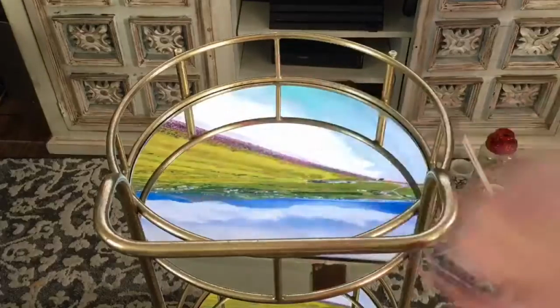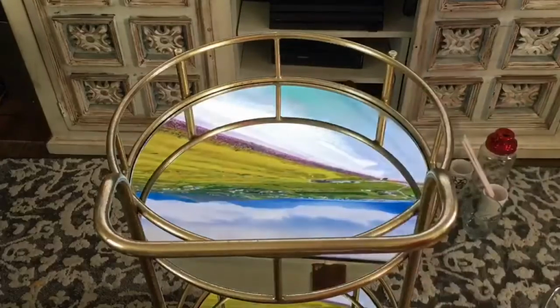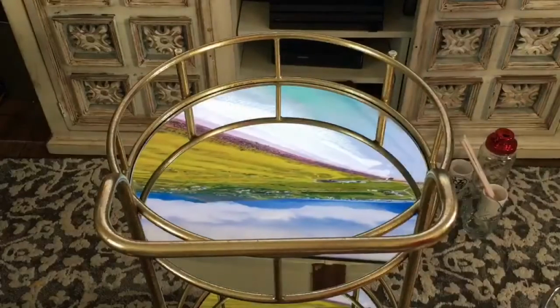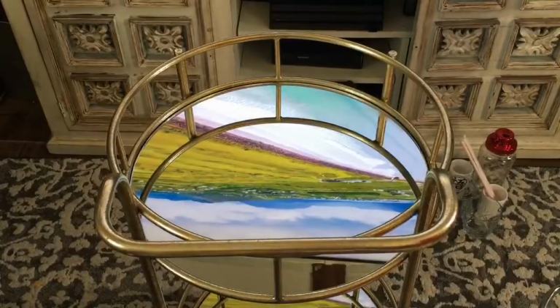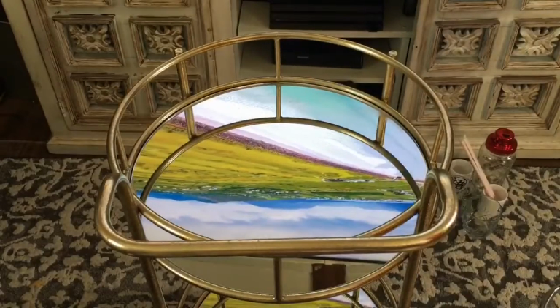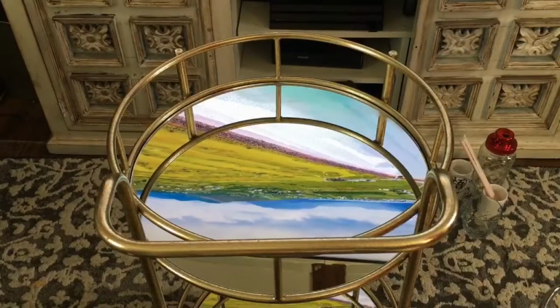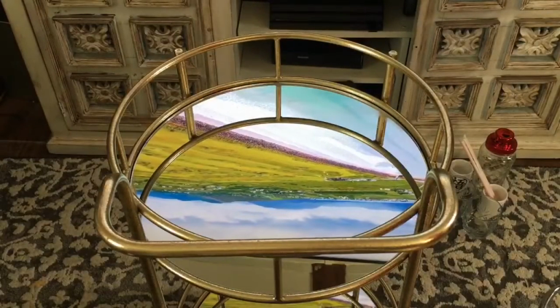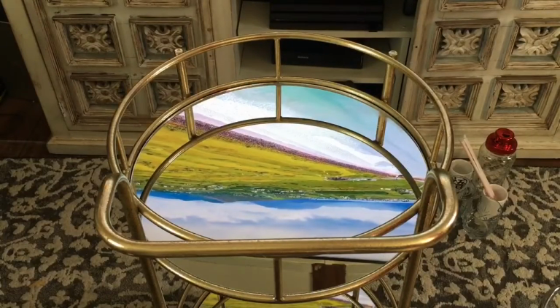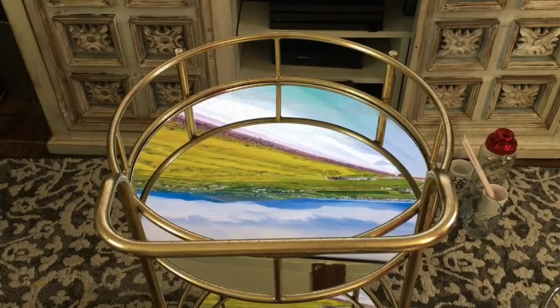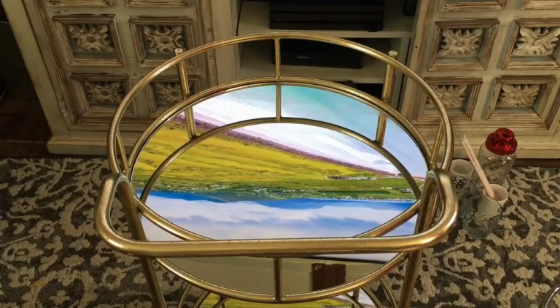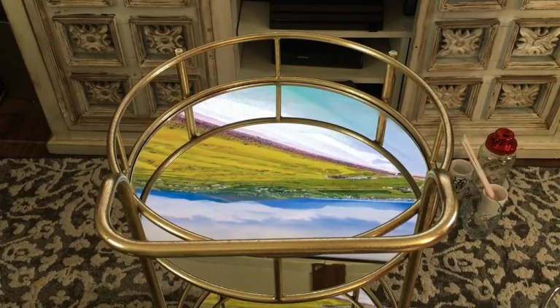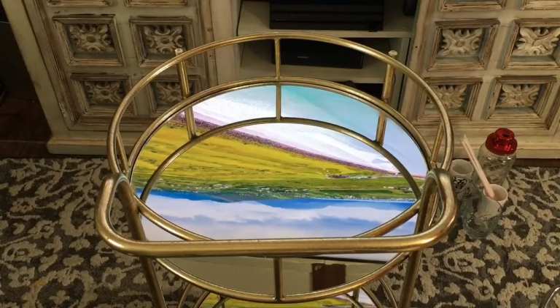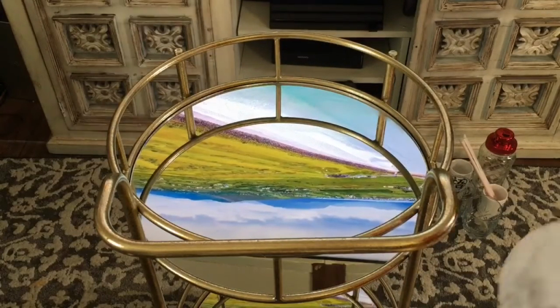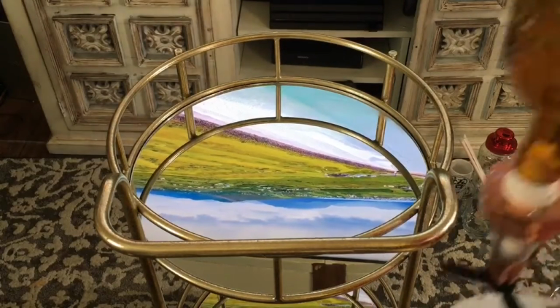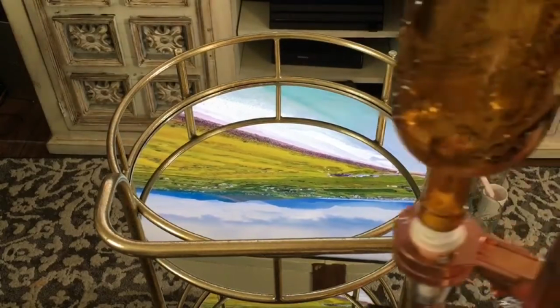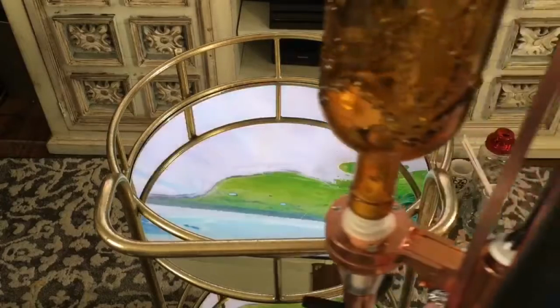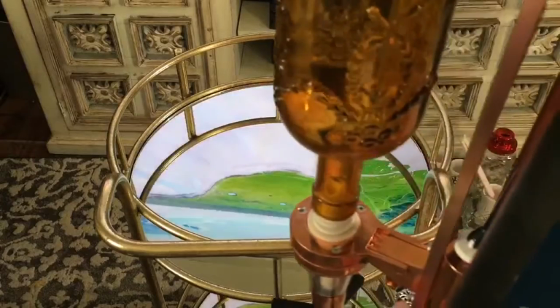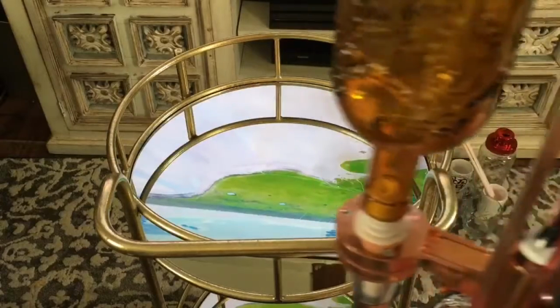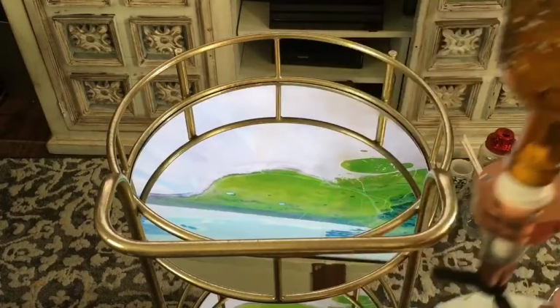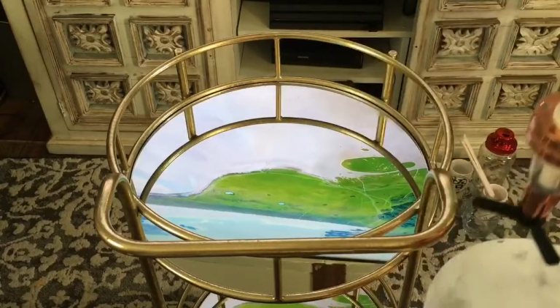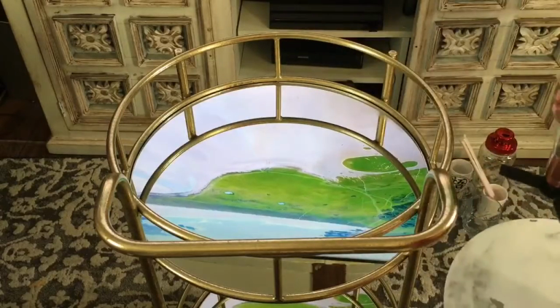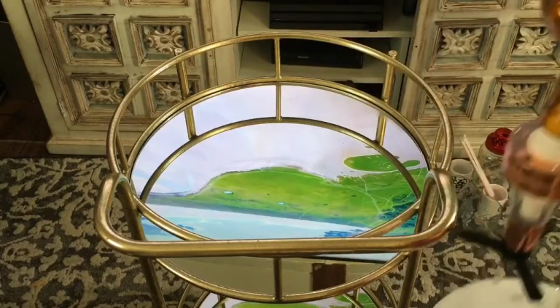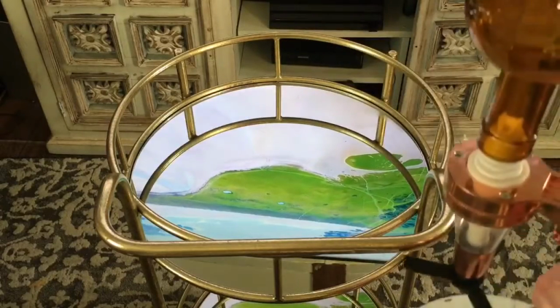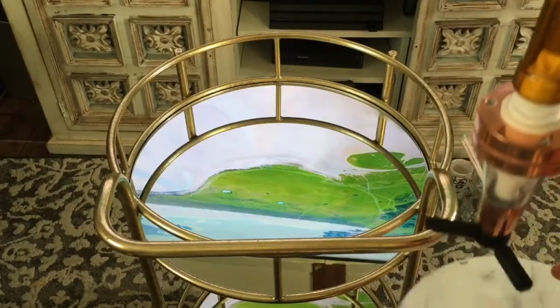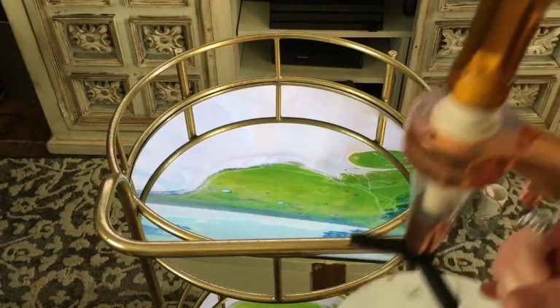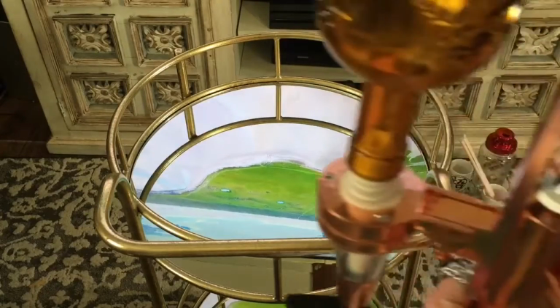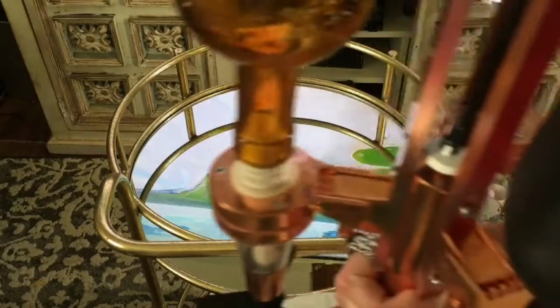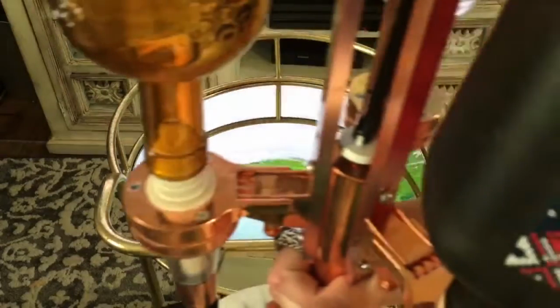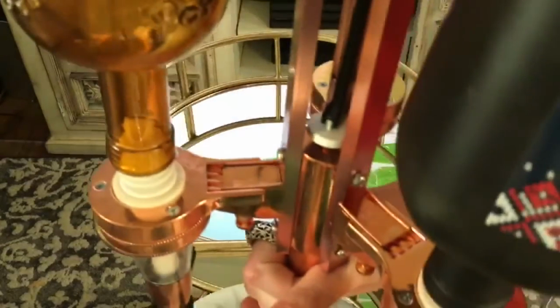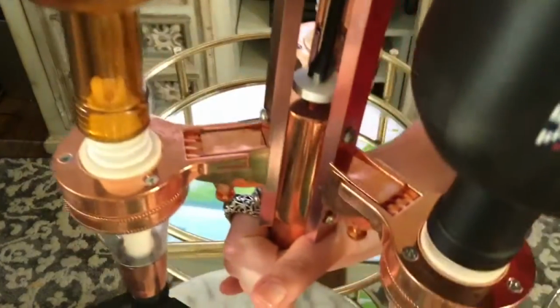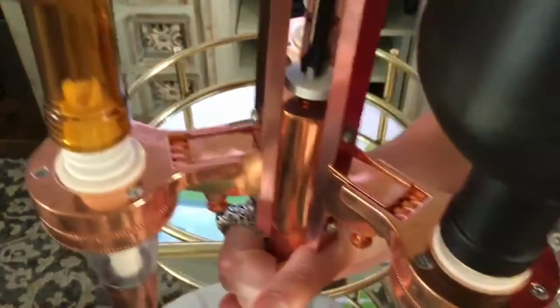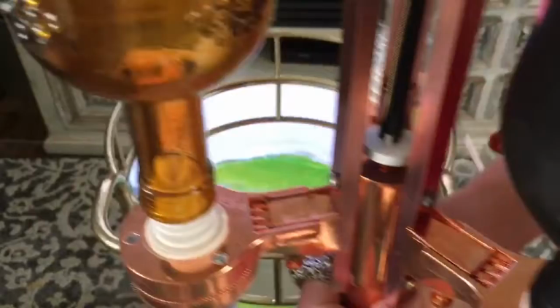Hey guys, welcome back to my video! Today we're going to be doing a little 'decorate my bar cart with me' for Saint Patrick's Day.